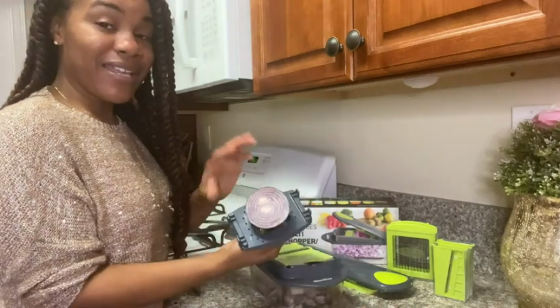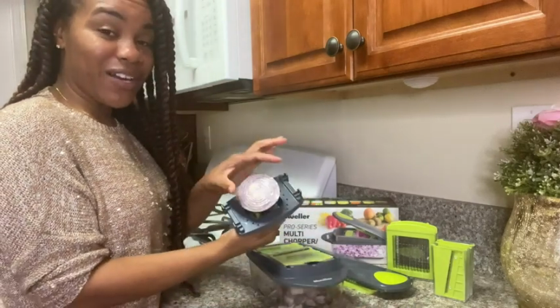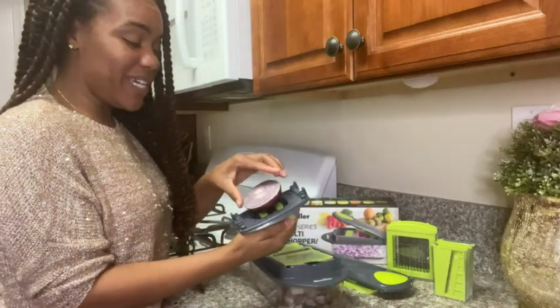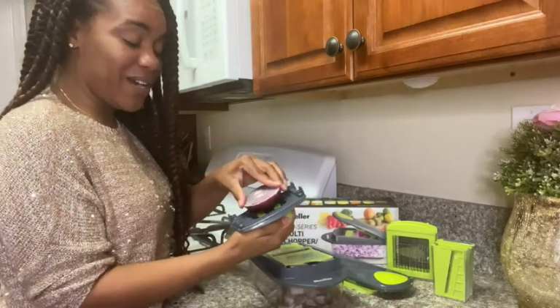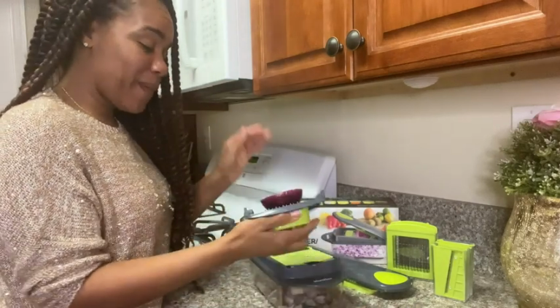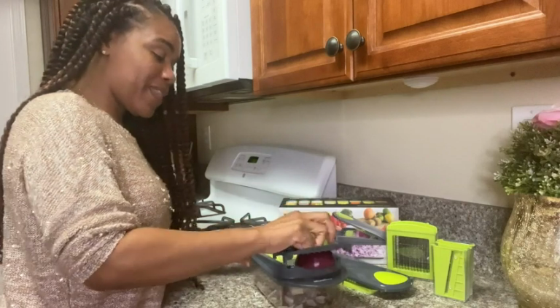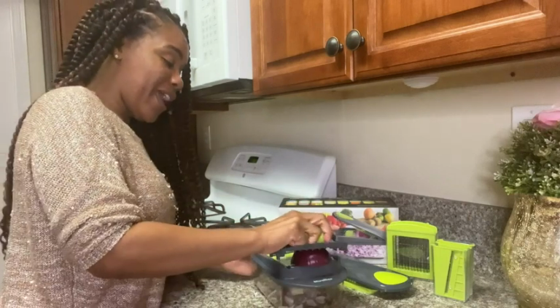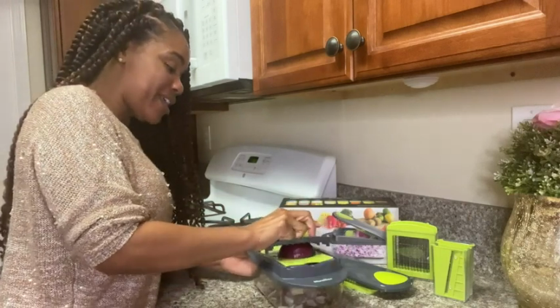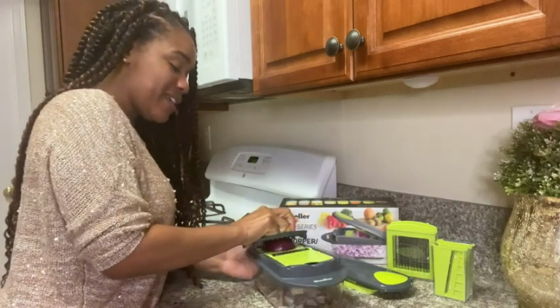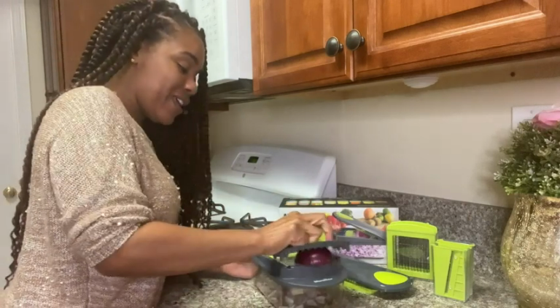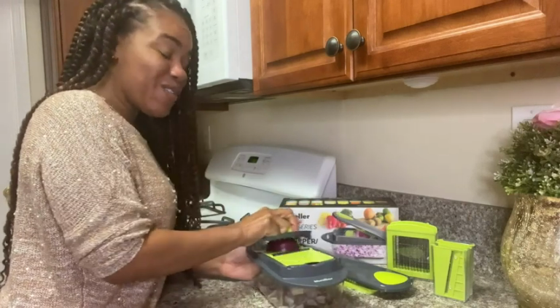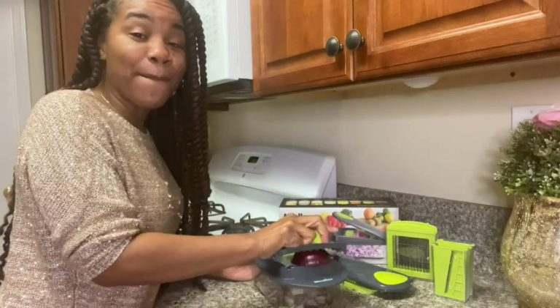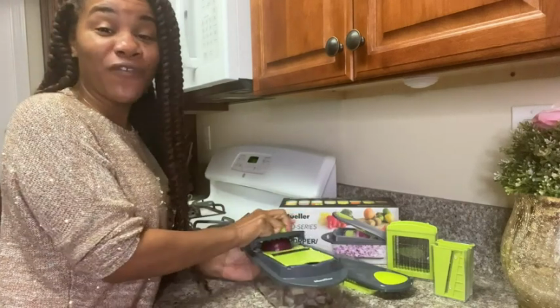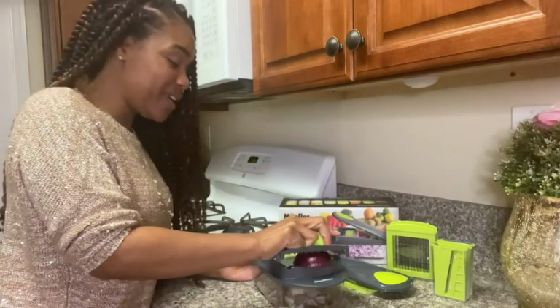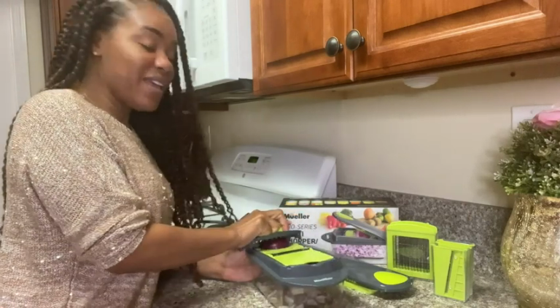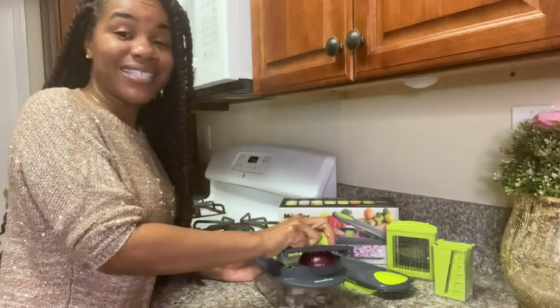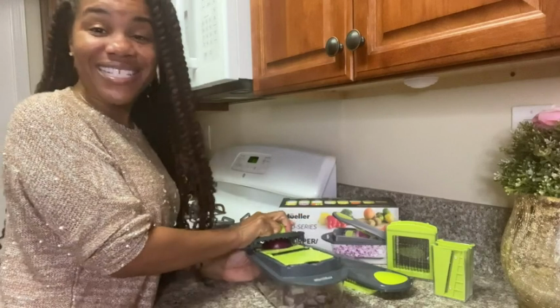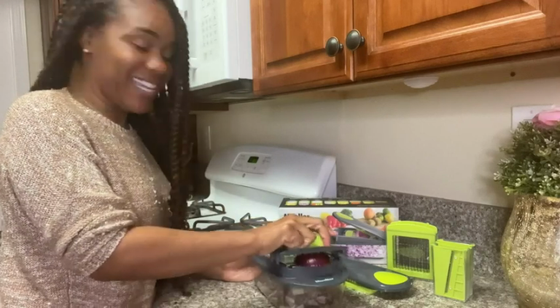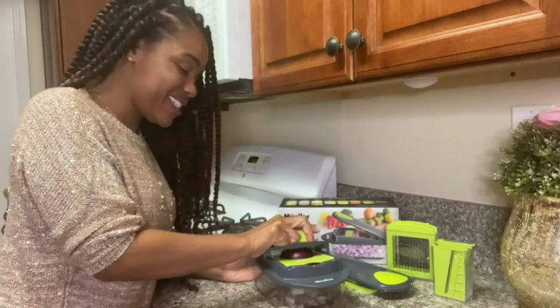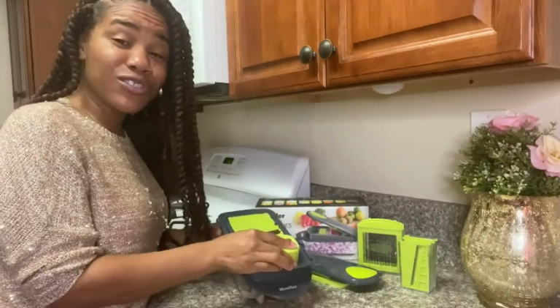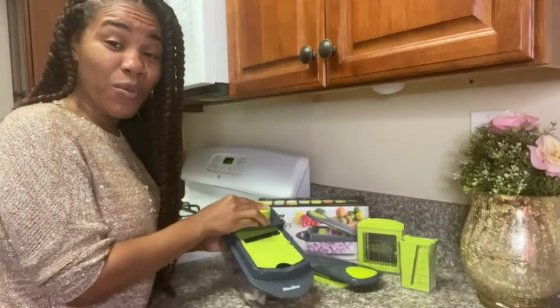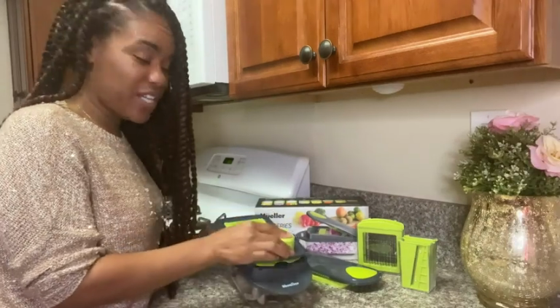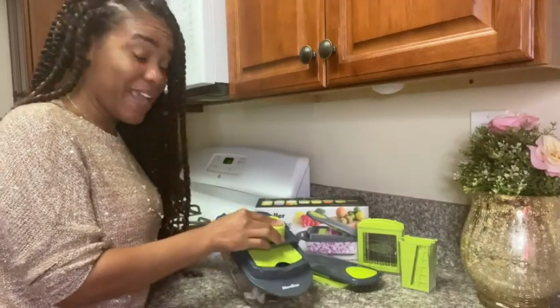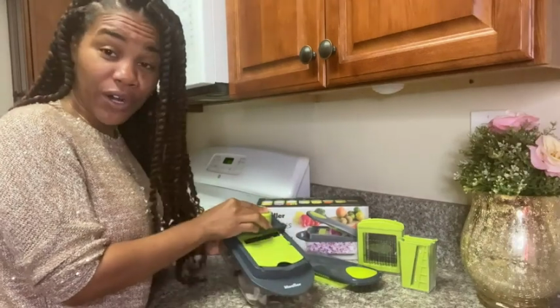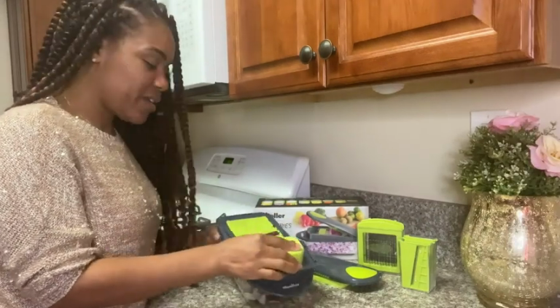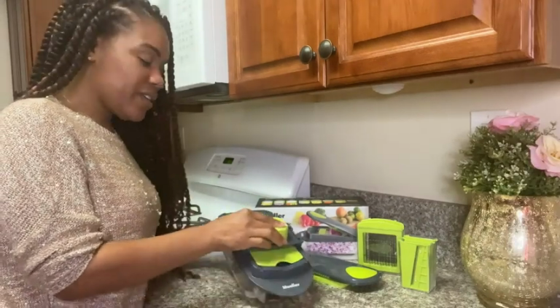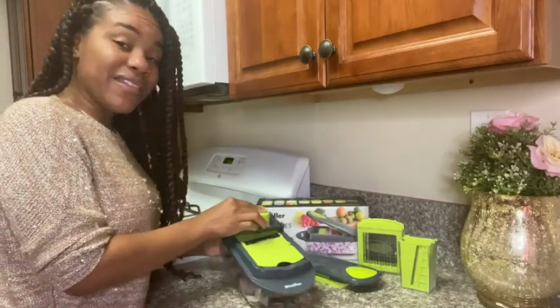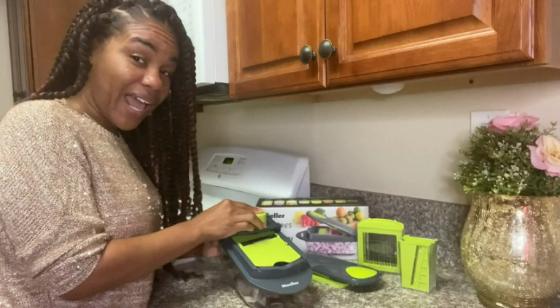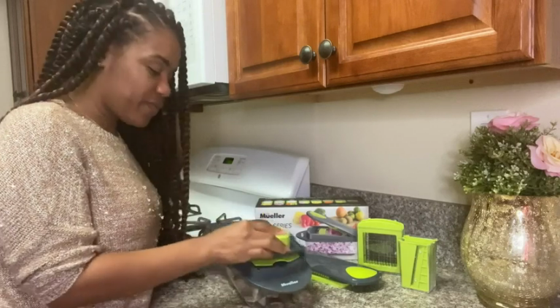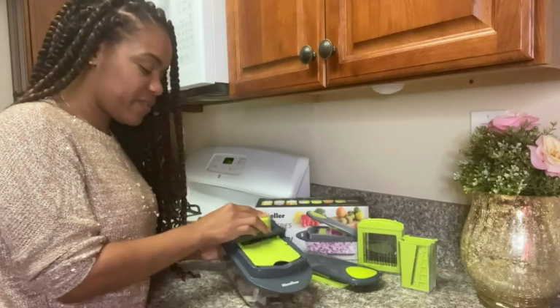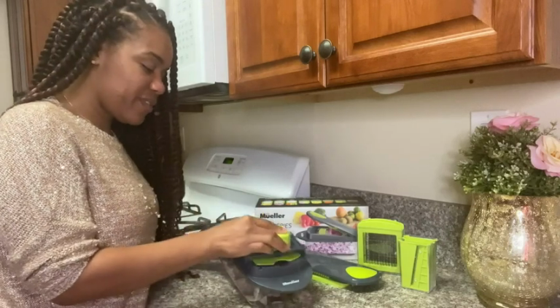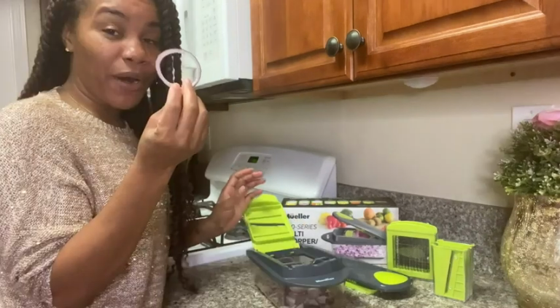Take your onion here, and you have a perfectly sliced onion. This is so much safer than a knife. Perfect.